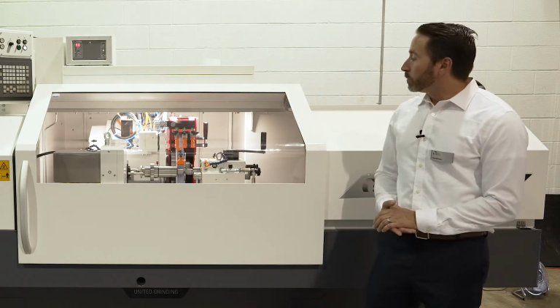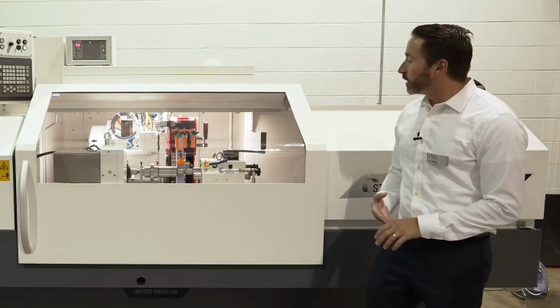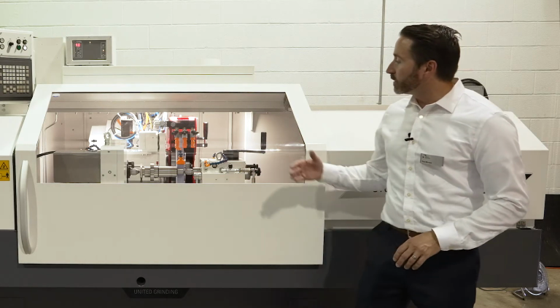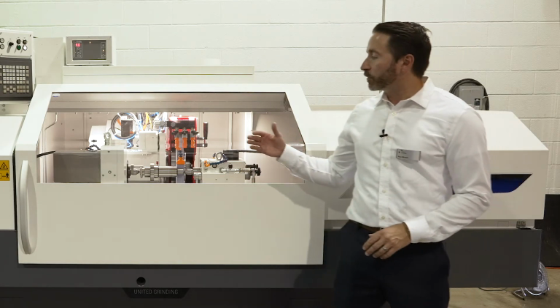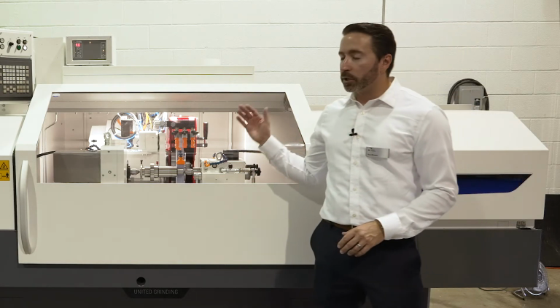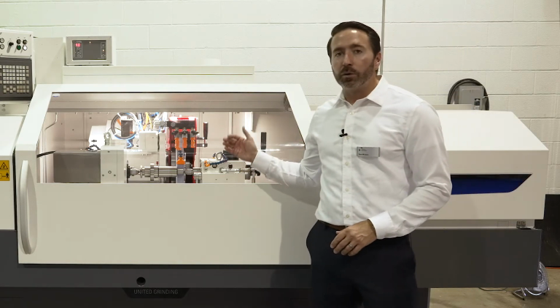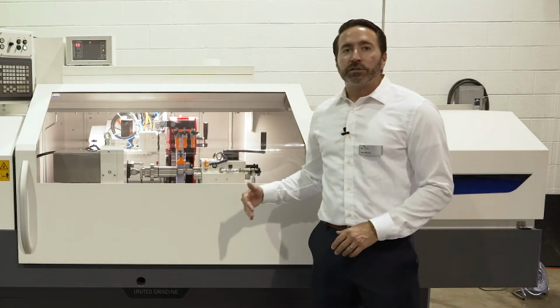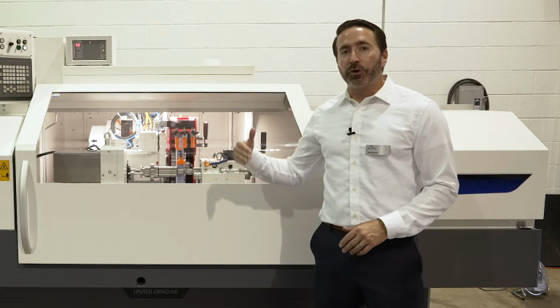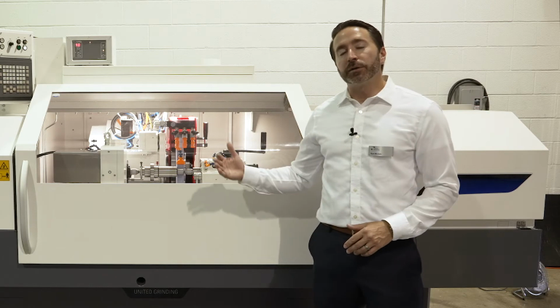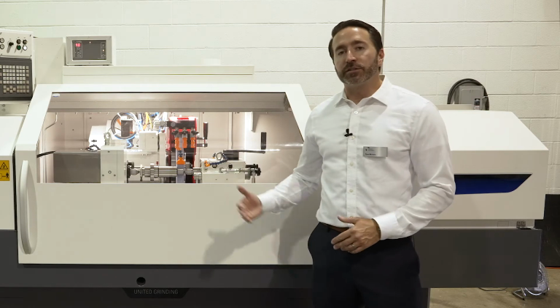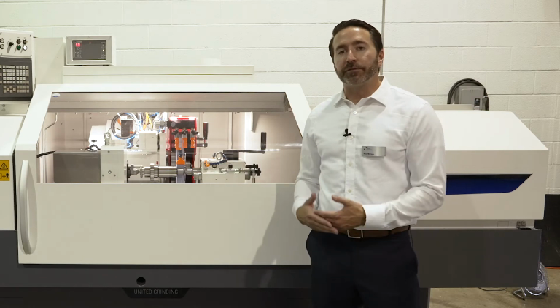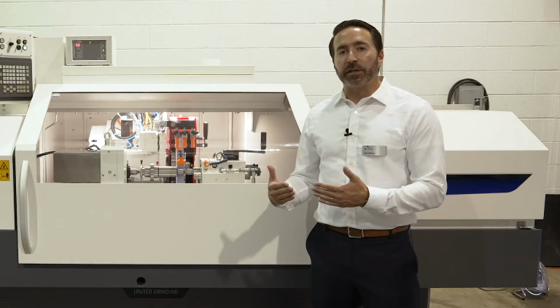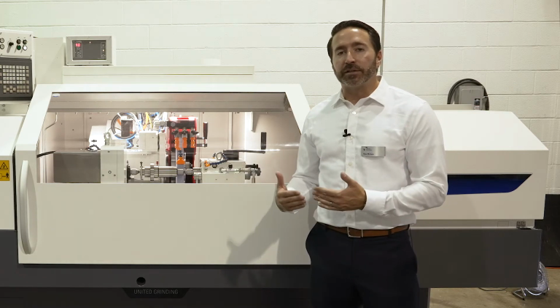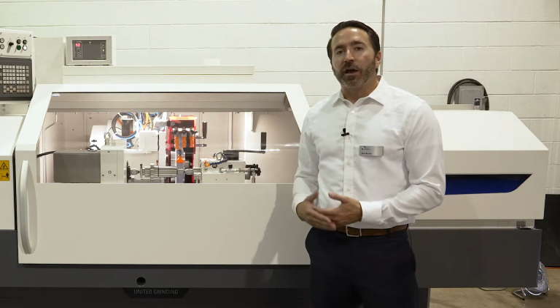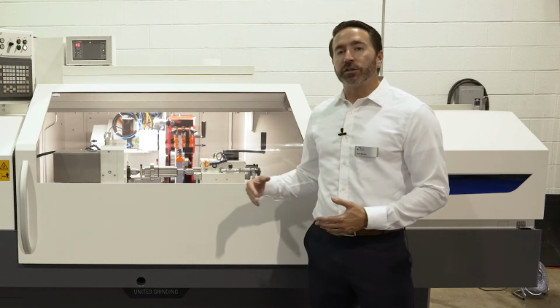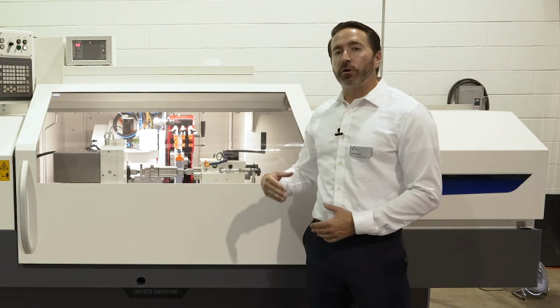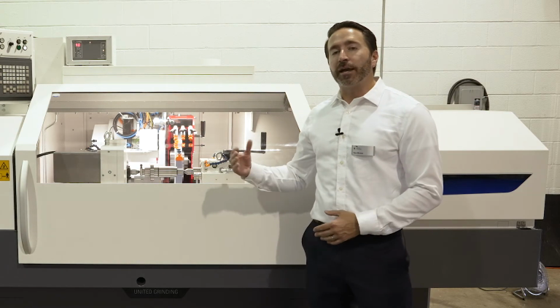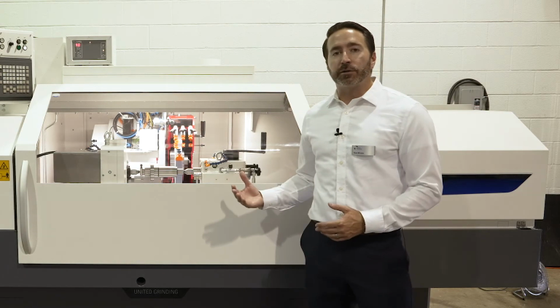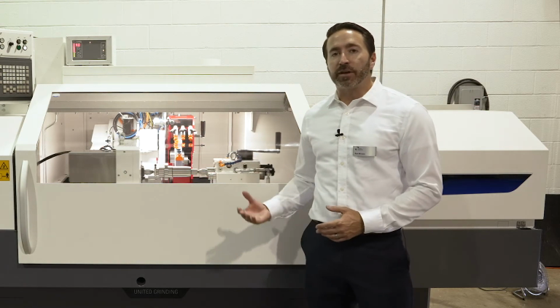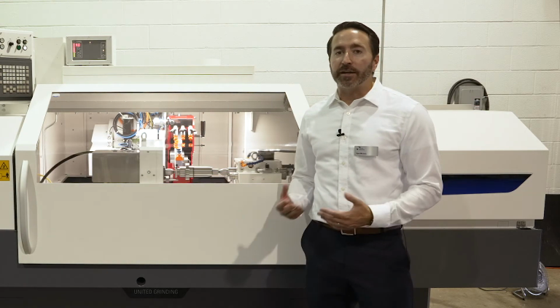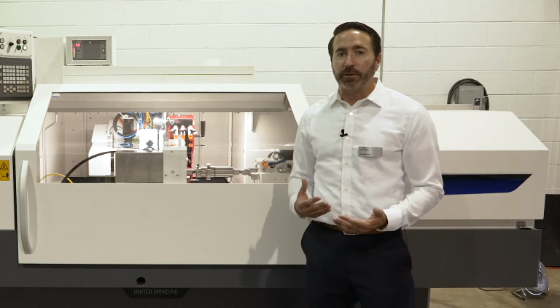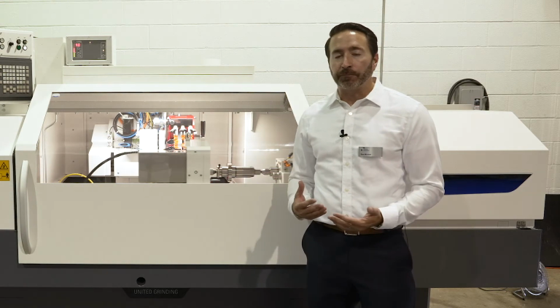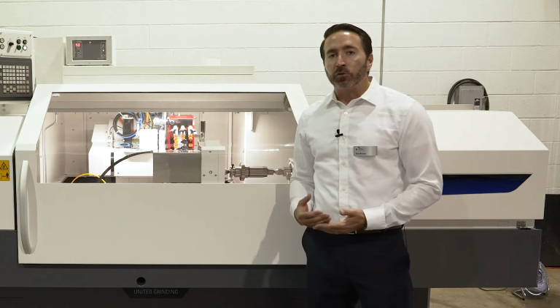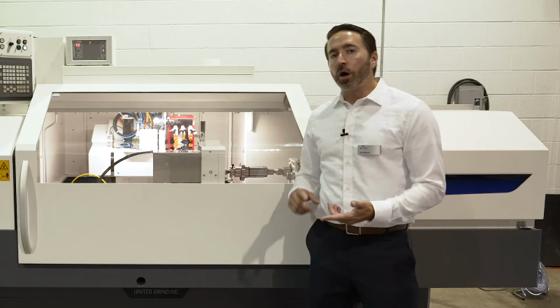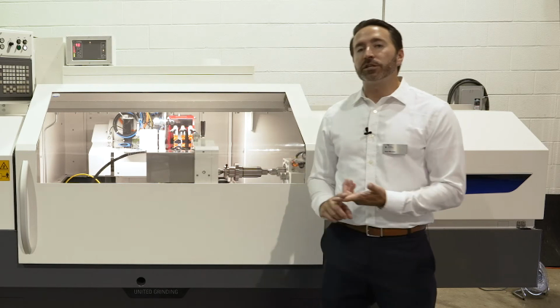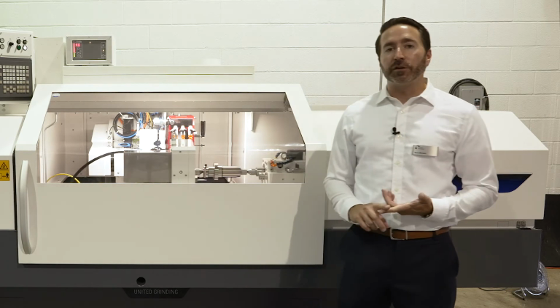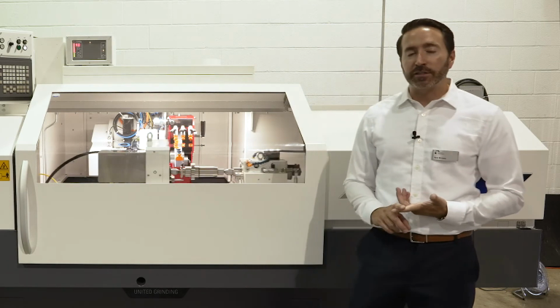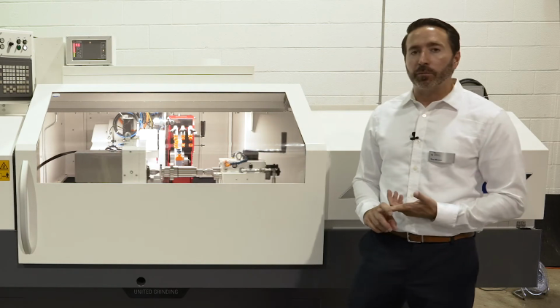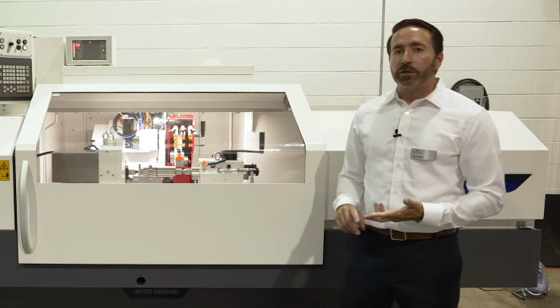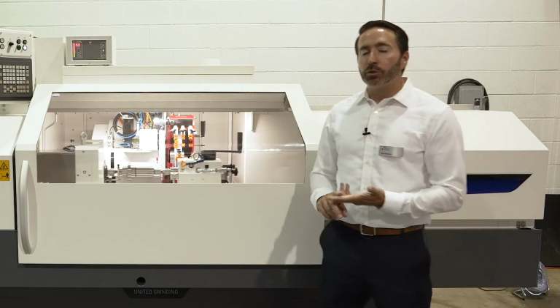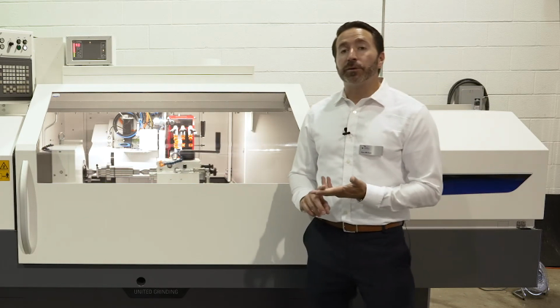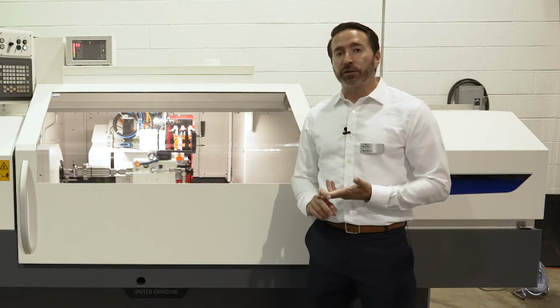The machine can index from zero to 30 degrees in two and a half degree increments, as well as swivel 180 degrees to have an ID spindle. So one, the machine's very flexible. Two, it's very productive.